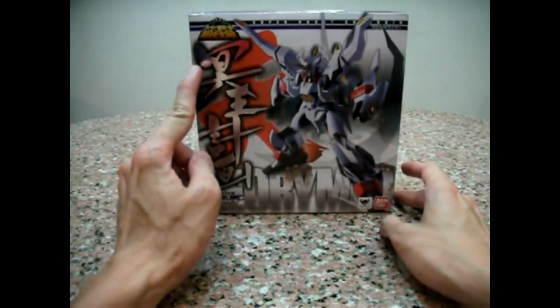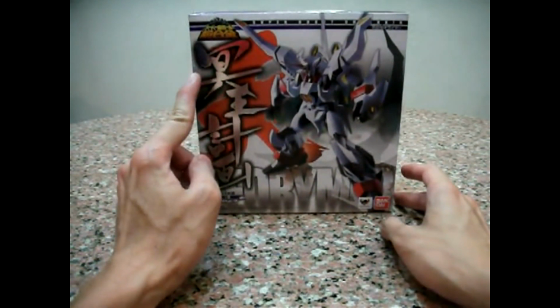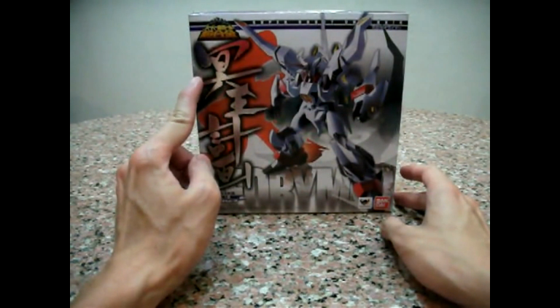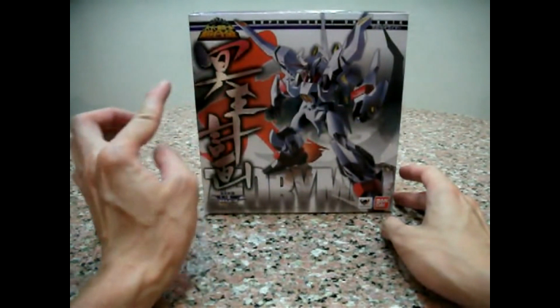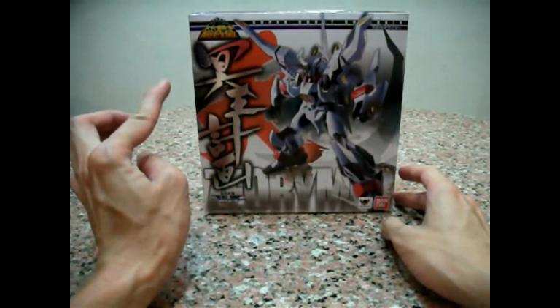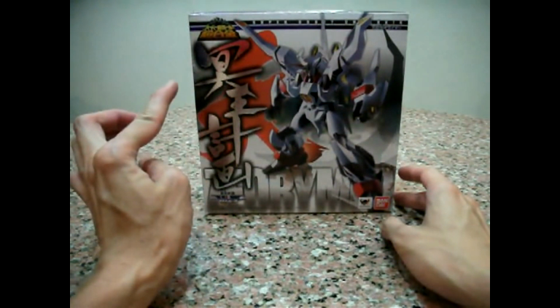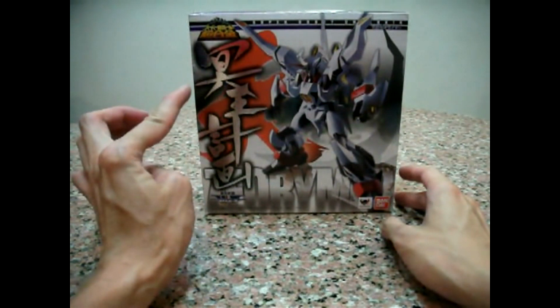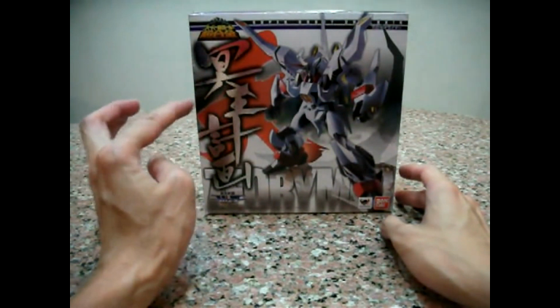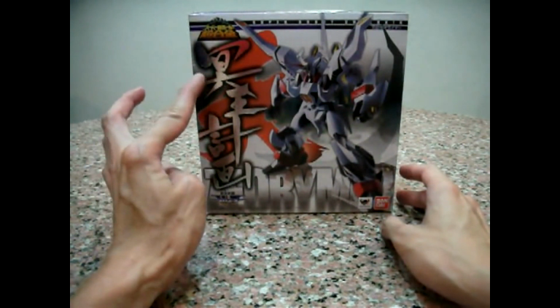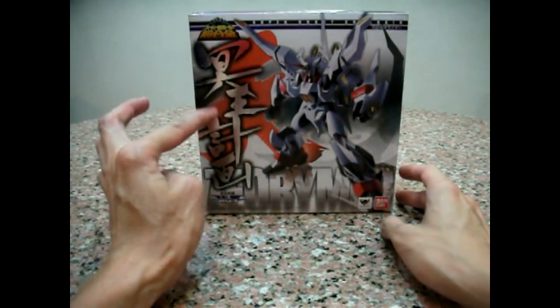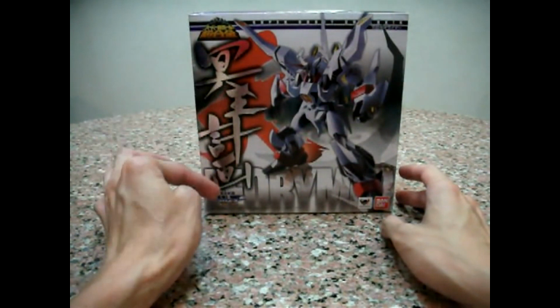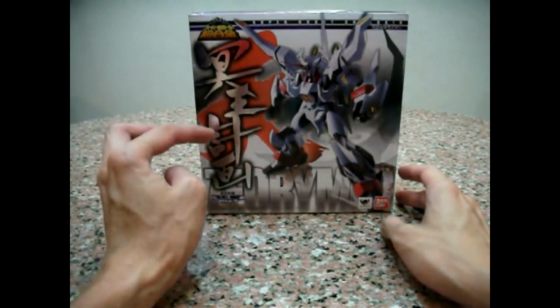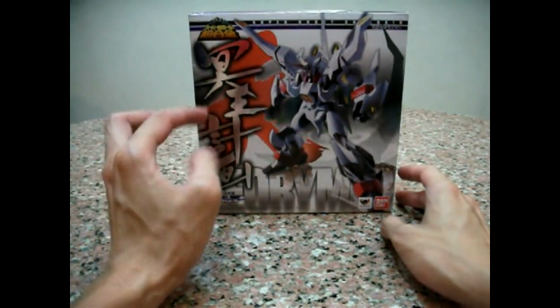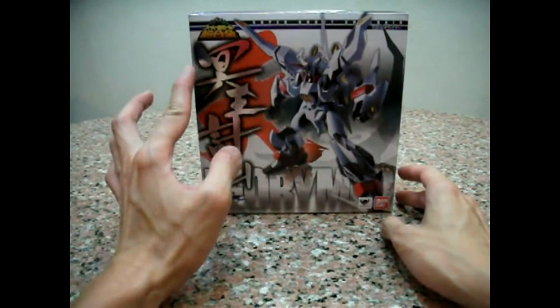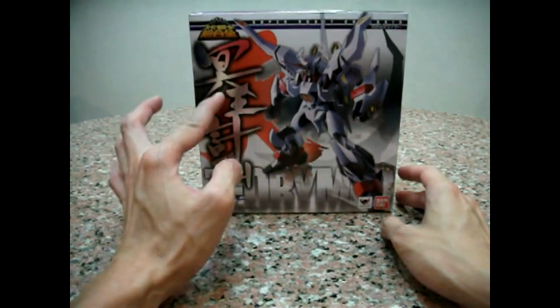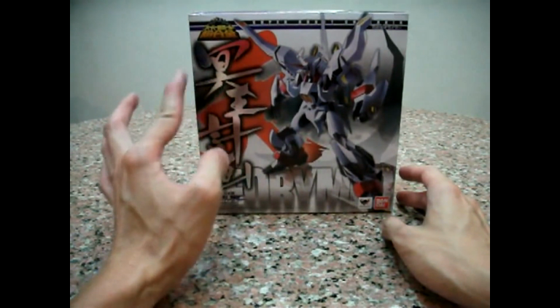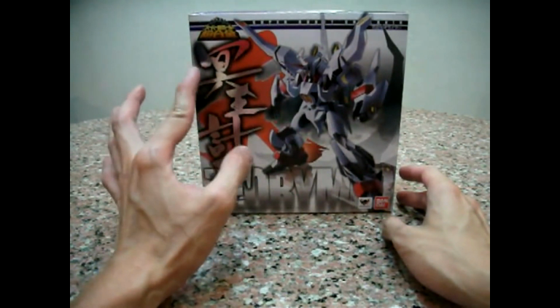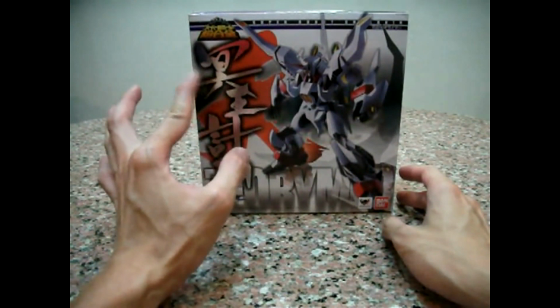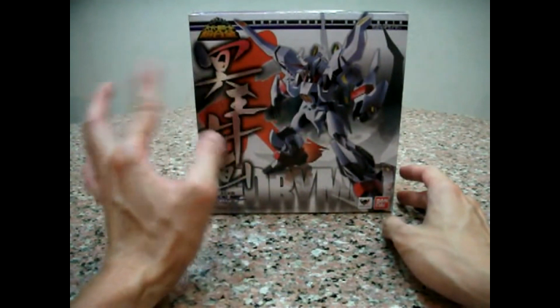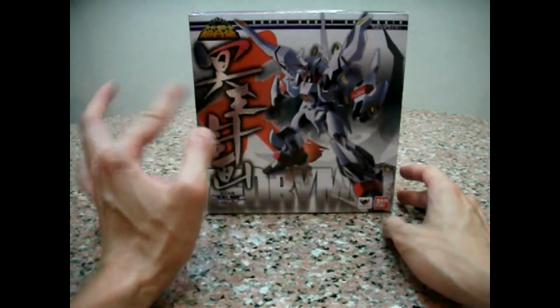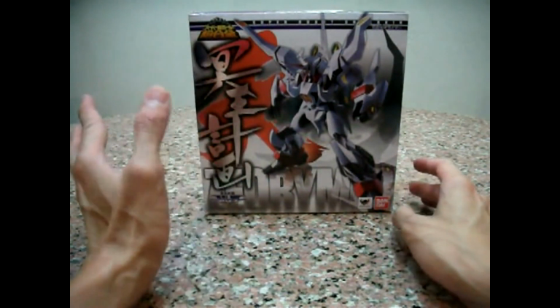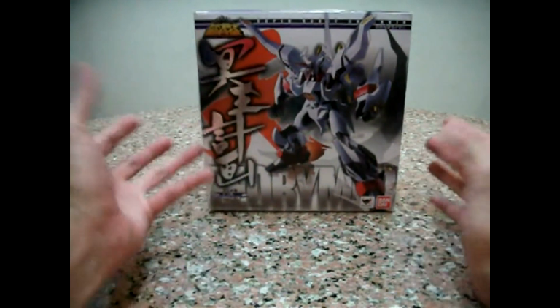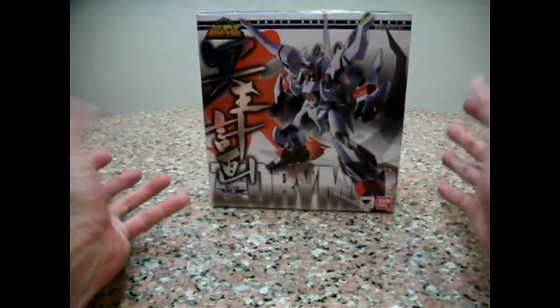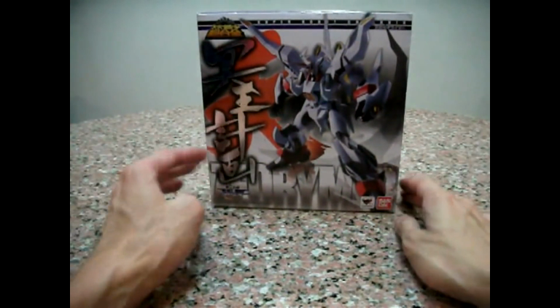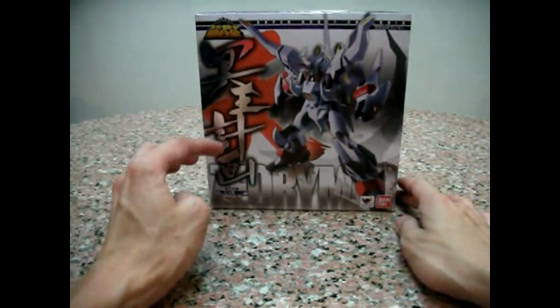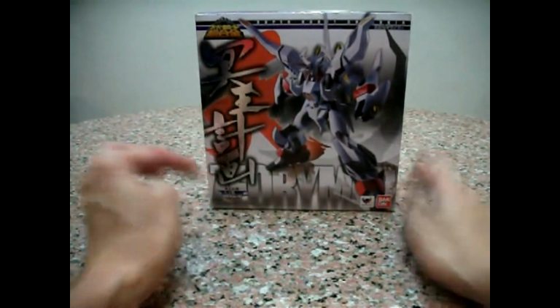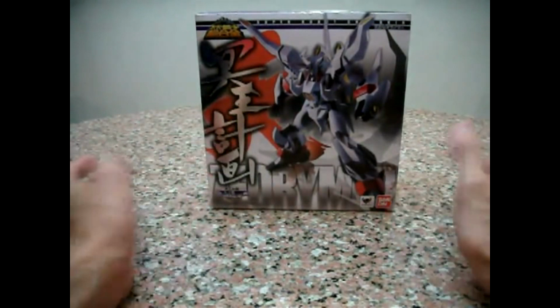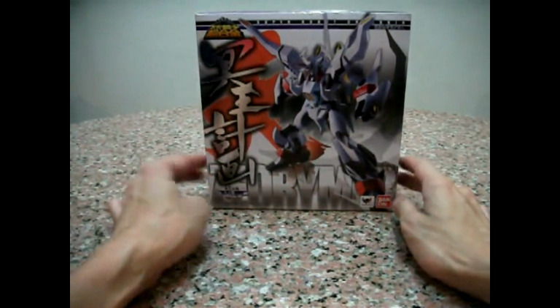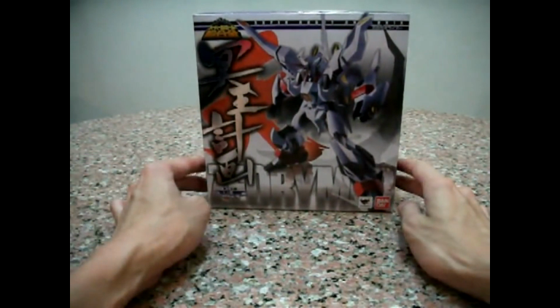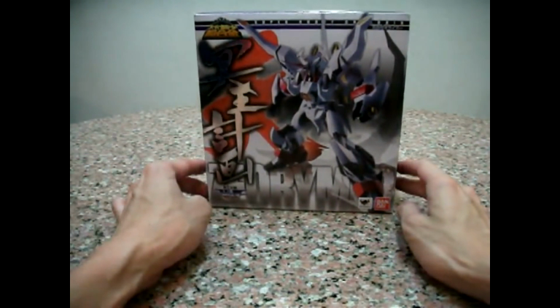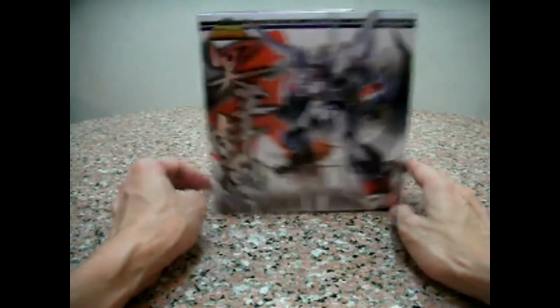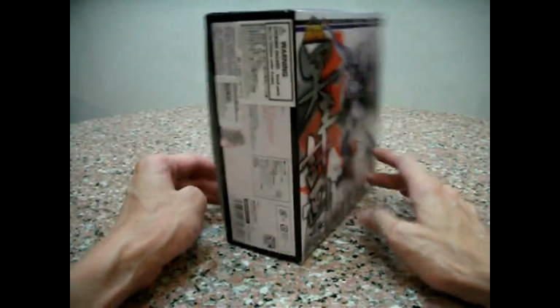This Chinese wording basically says 'hardest project.' I think it's called Ming Wang — Ming Wang in Chinese means hardest. H-A-D-E-S. Jihua is project. So, Hades Project Zeorymer.